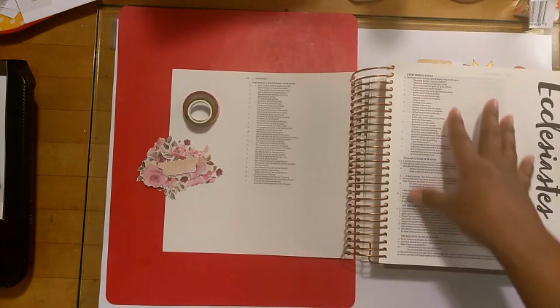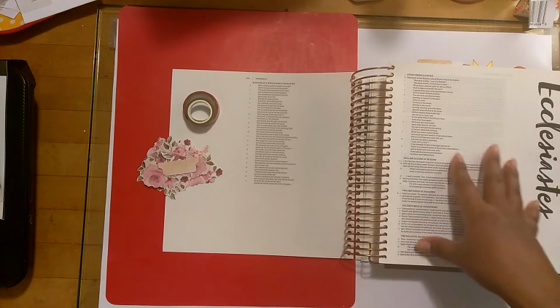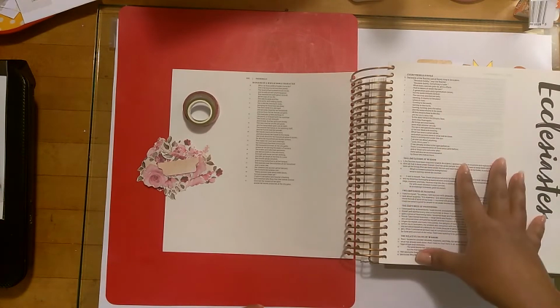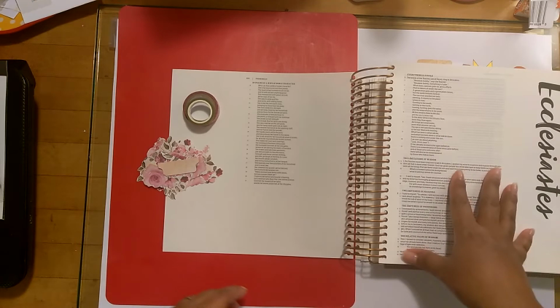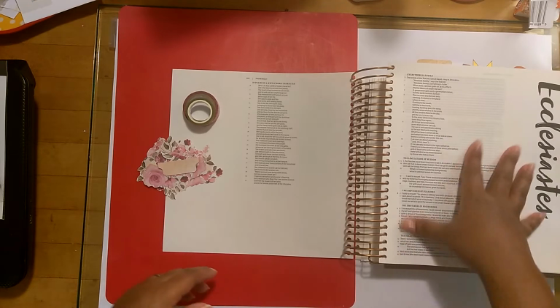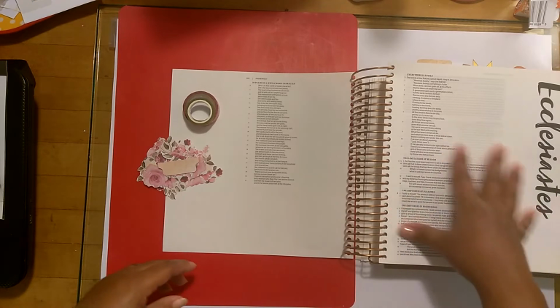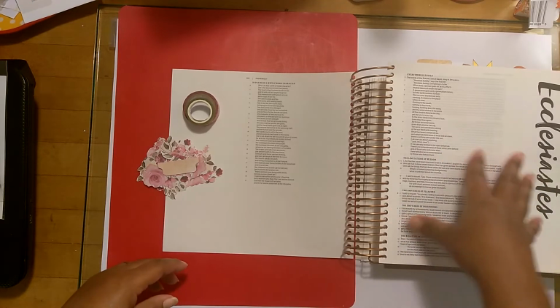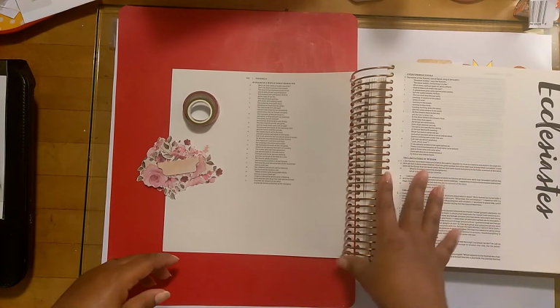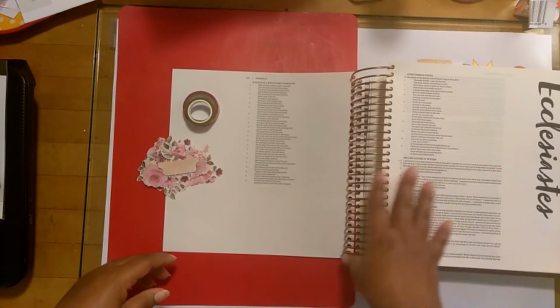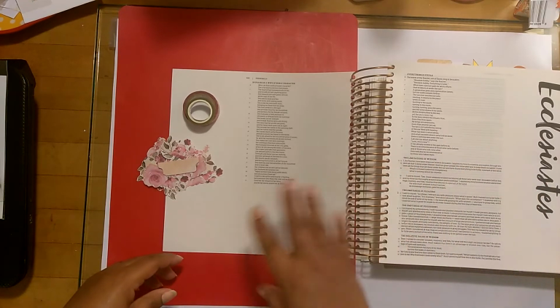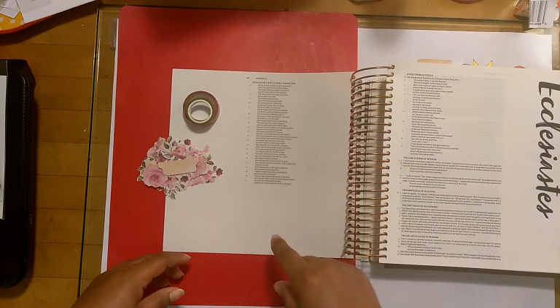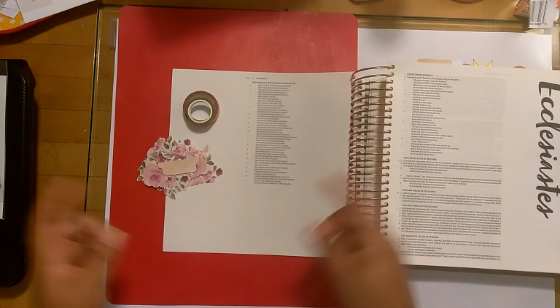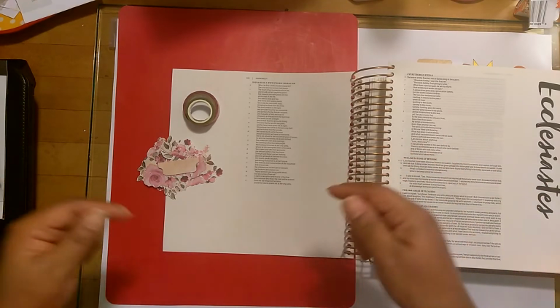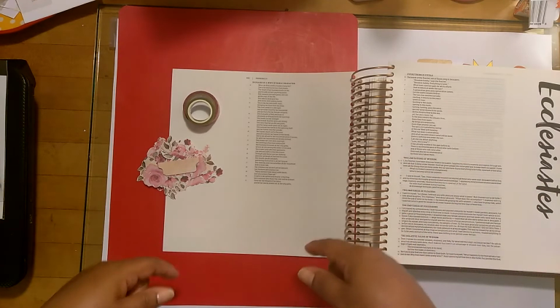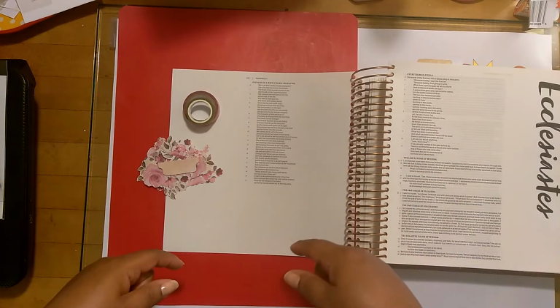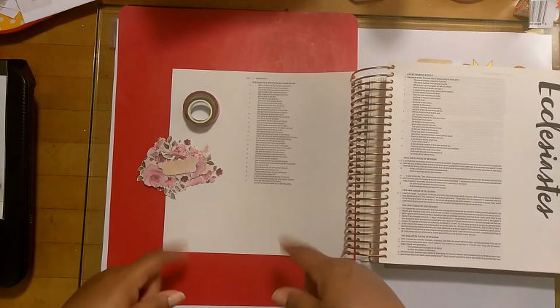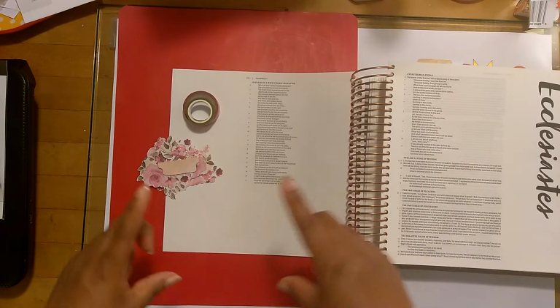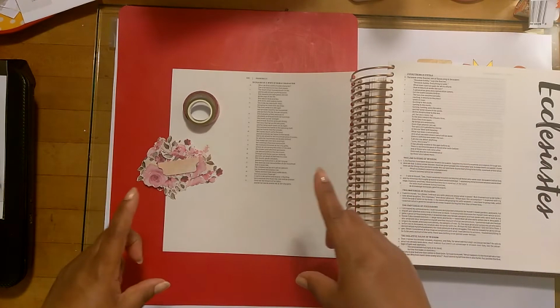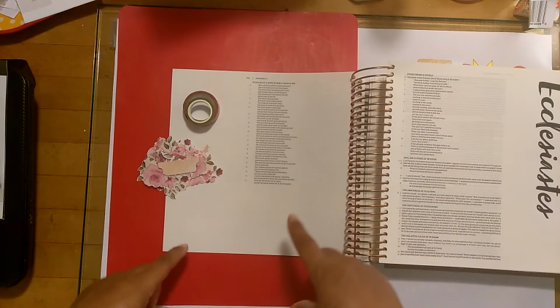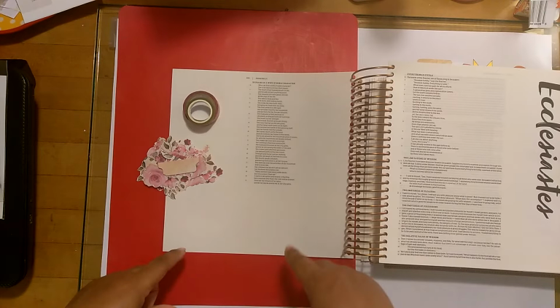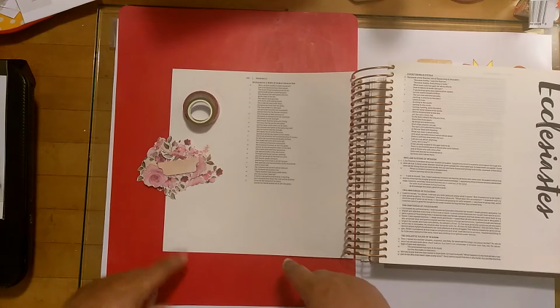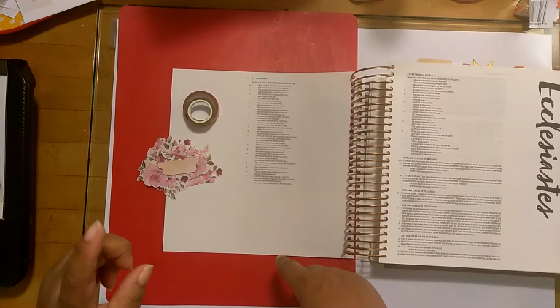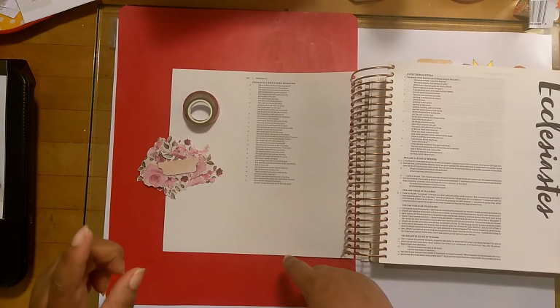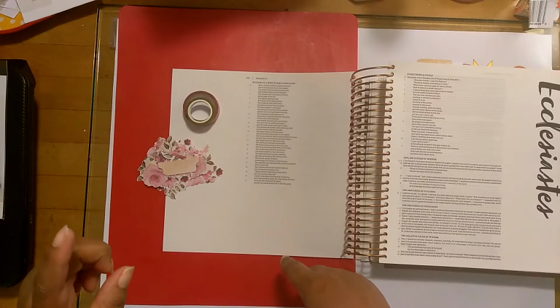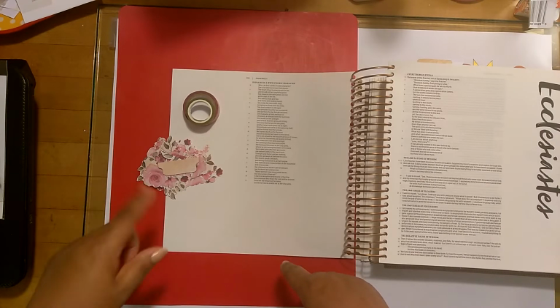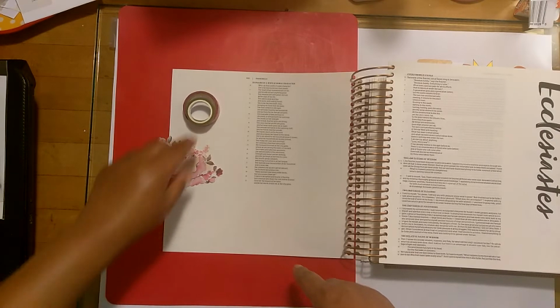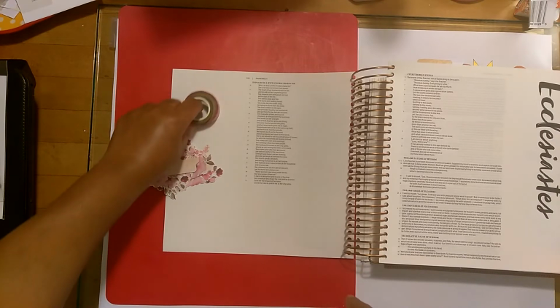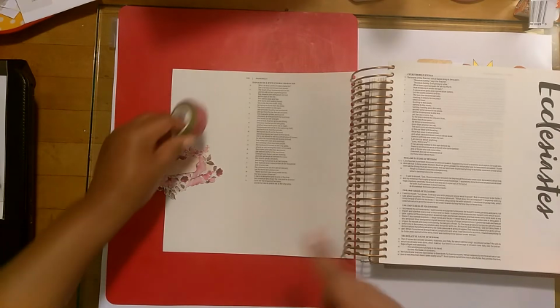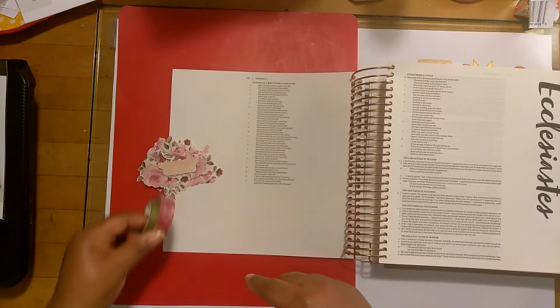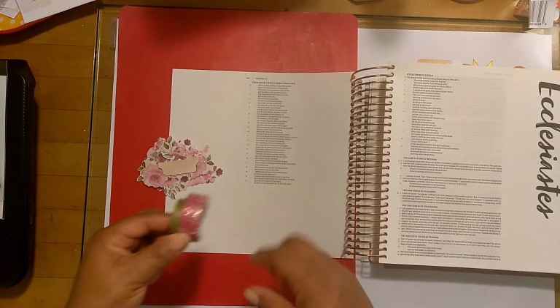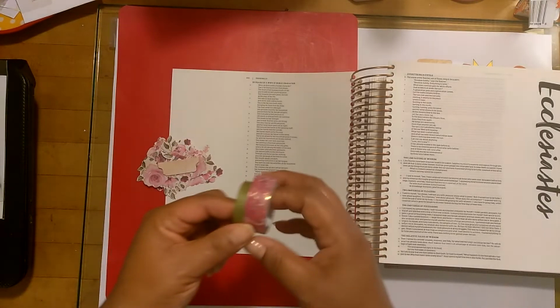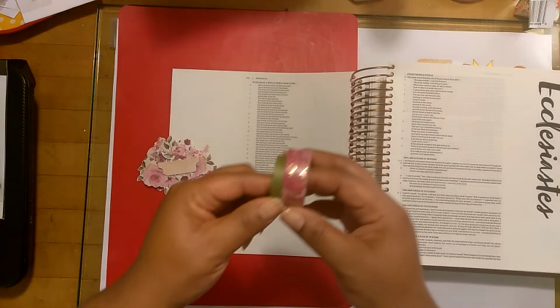So today I'll be doing a process video in my Illustrating Bible by Dayspring. This is the Christian Standard Bible version, so that's what we're going to be reading, and that's what will be listed in the description of the video. I will show you what I'm using. We'll read the scripture, and then we'll get started.